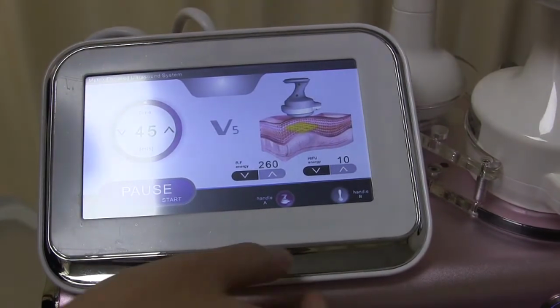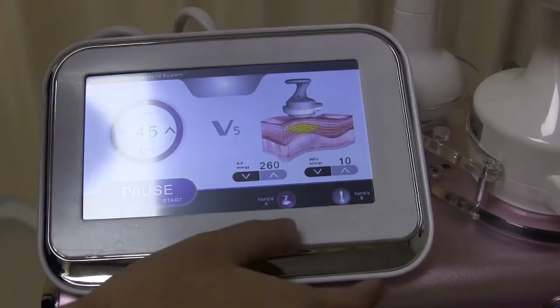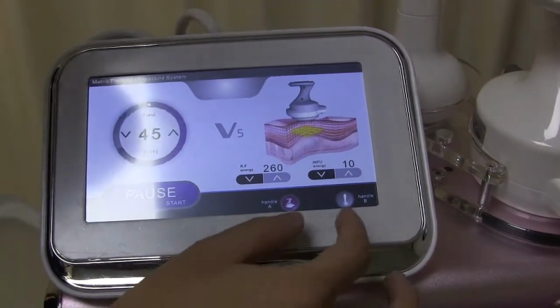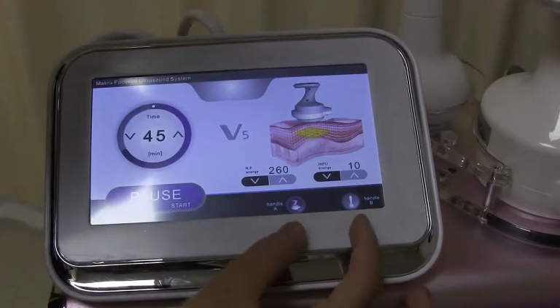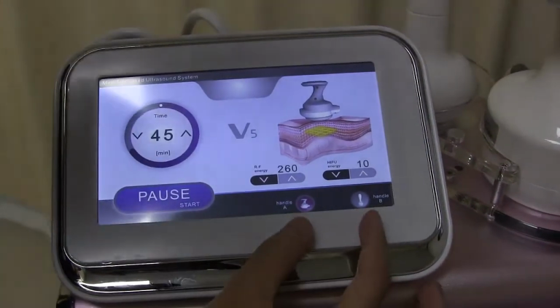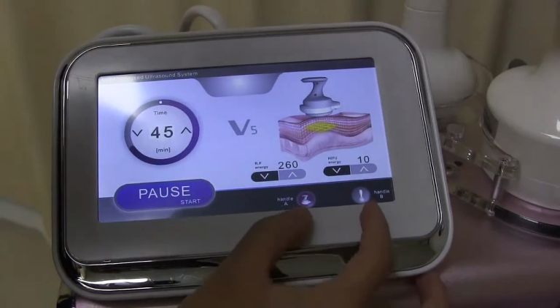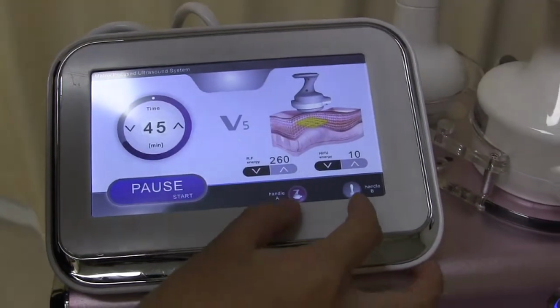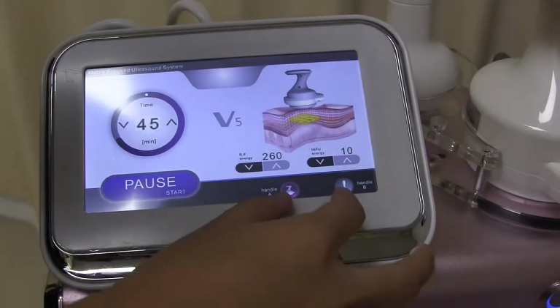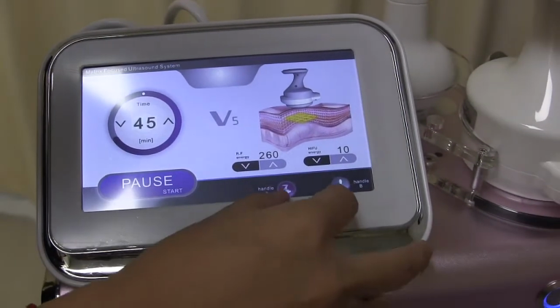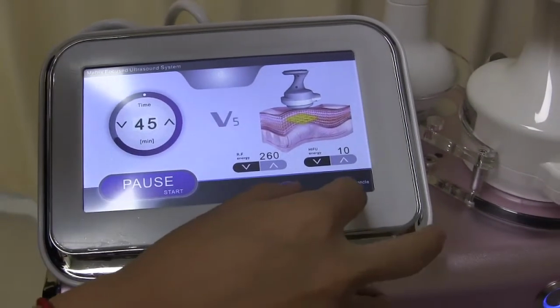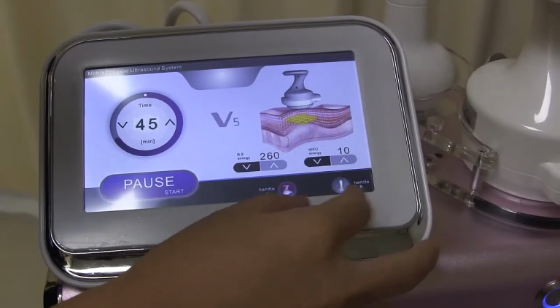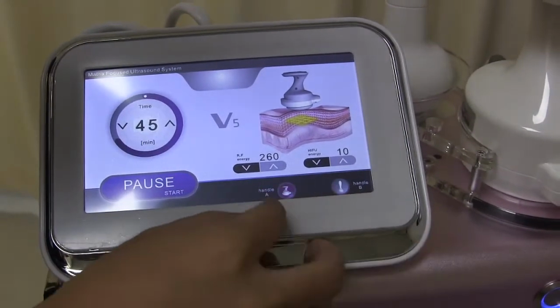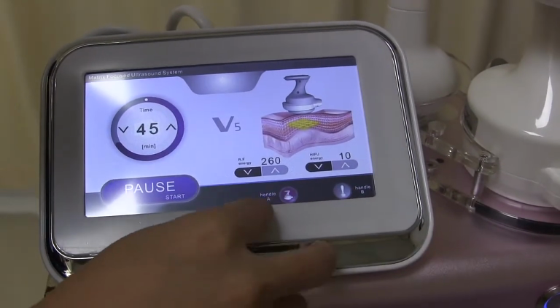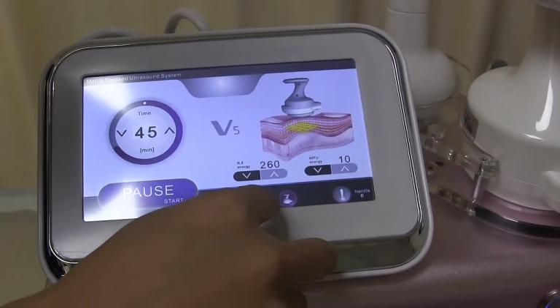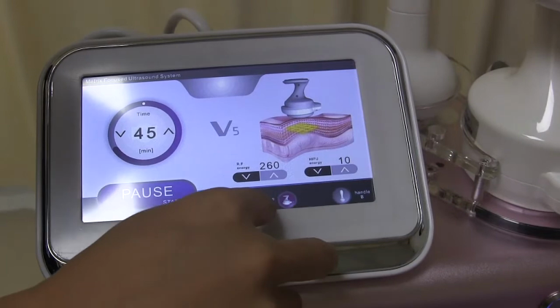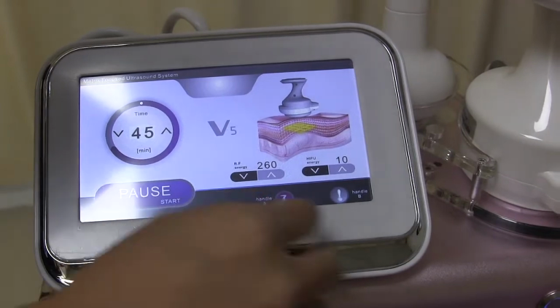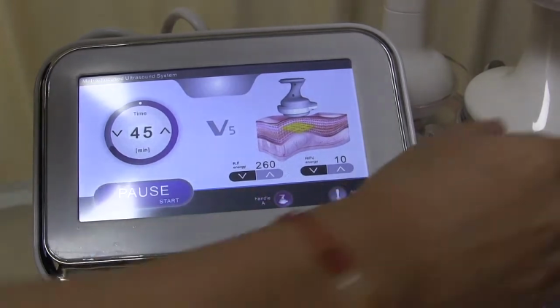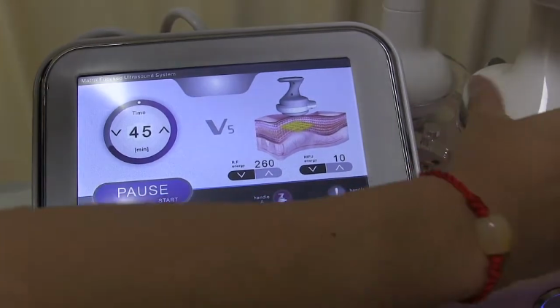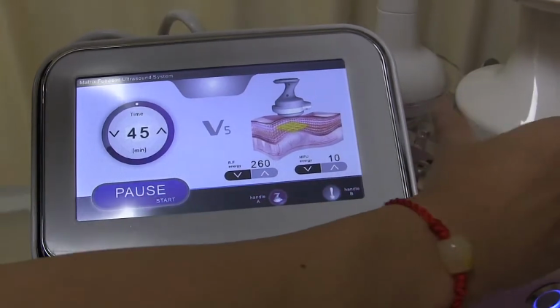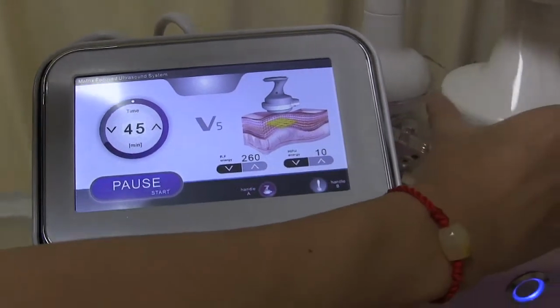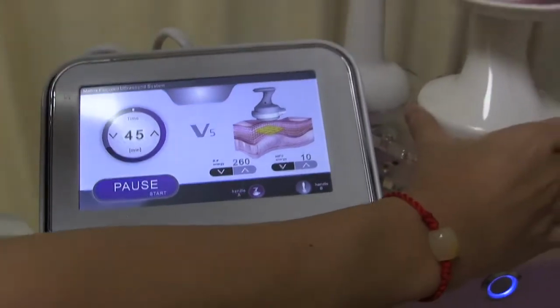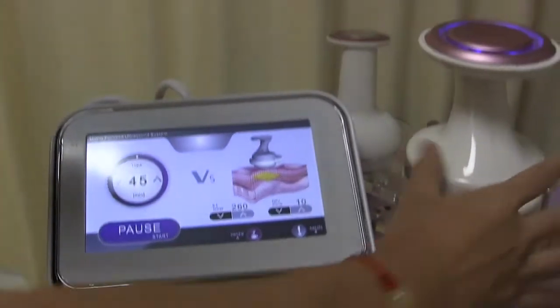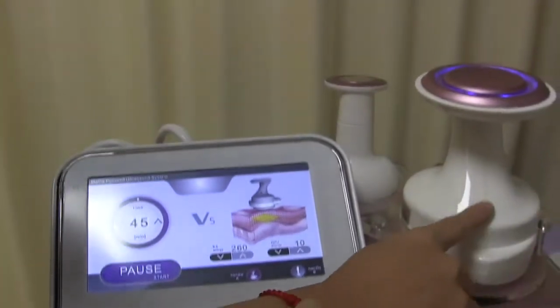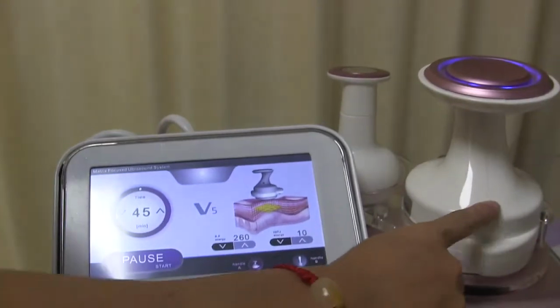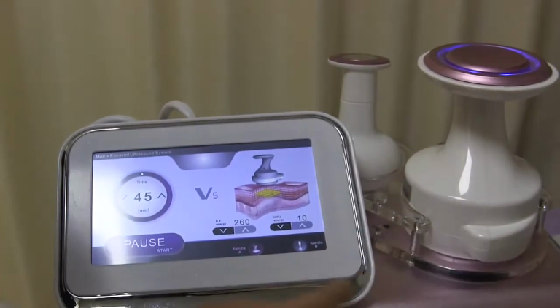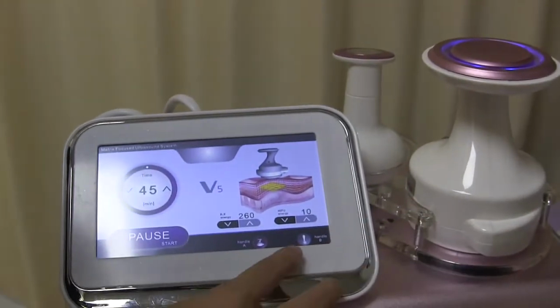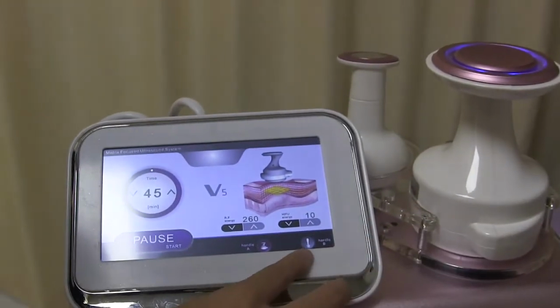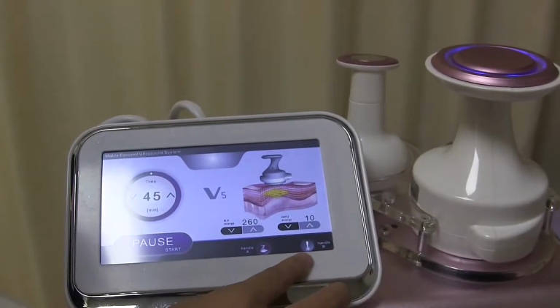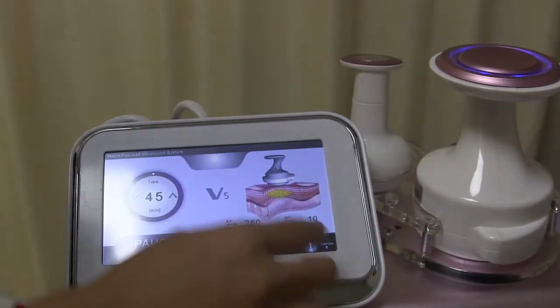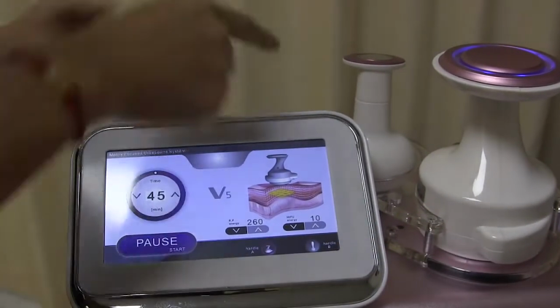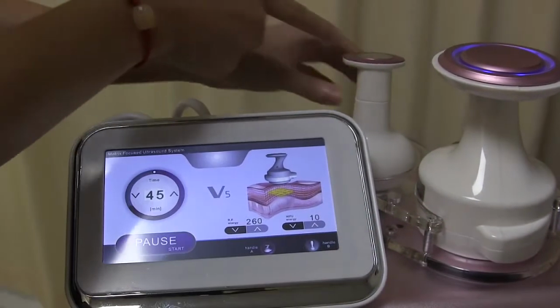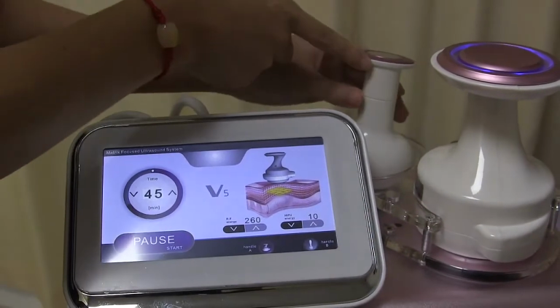Here are two handle choices. Handle A is for the big one, and handle B is for the small one.